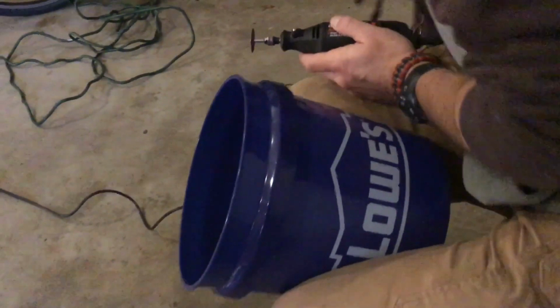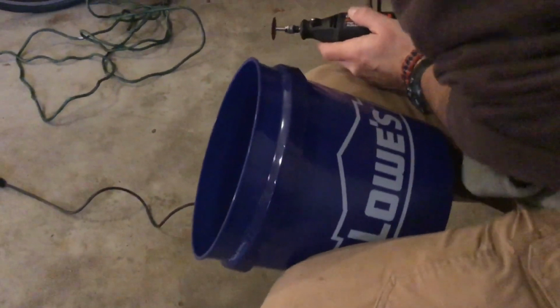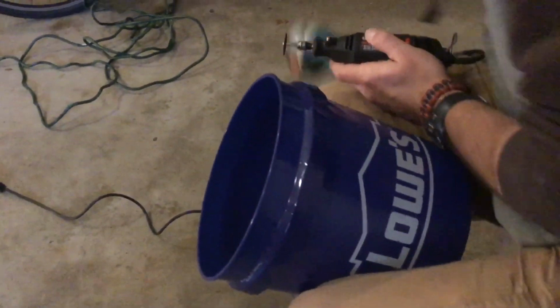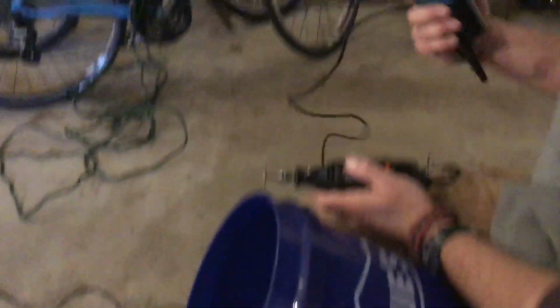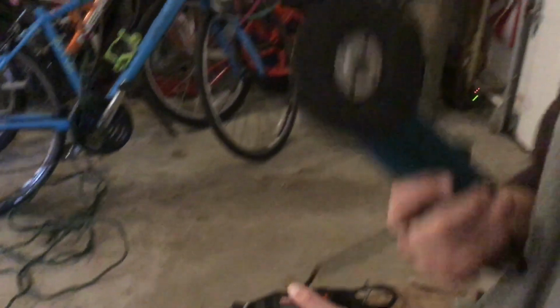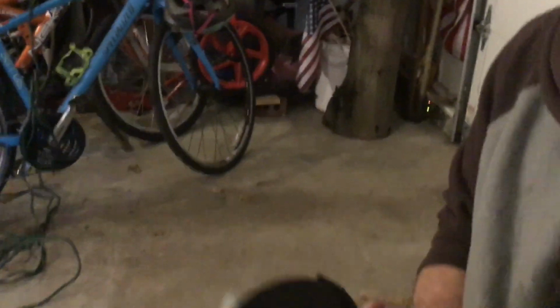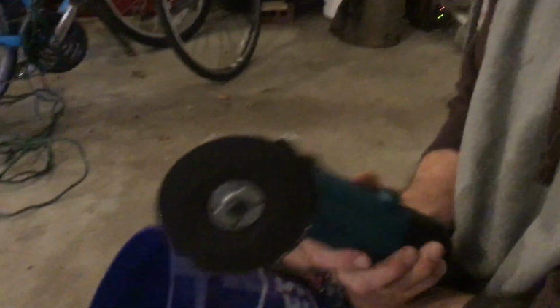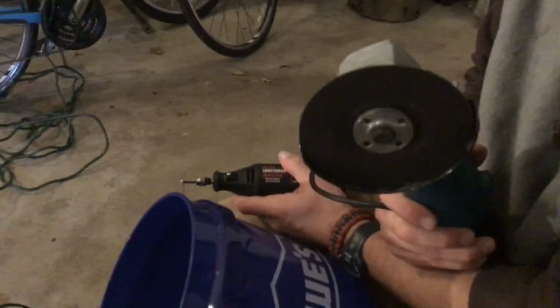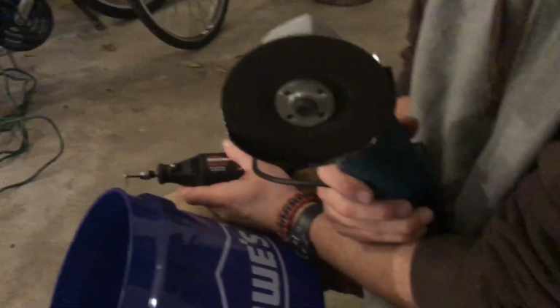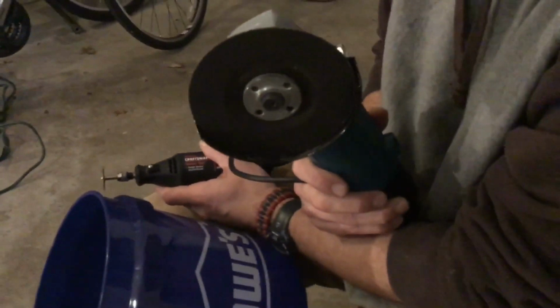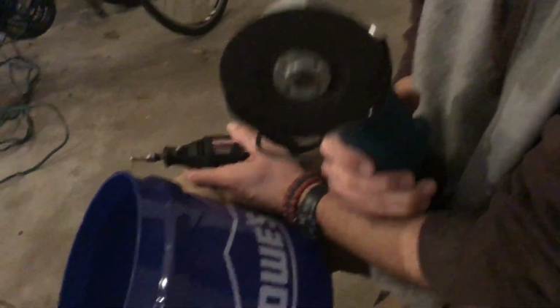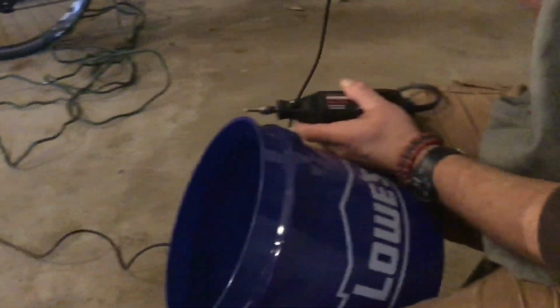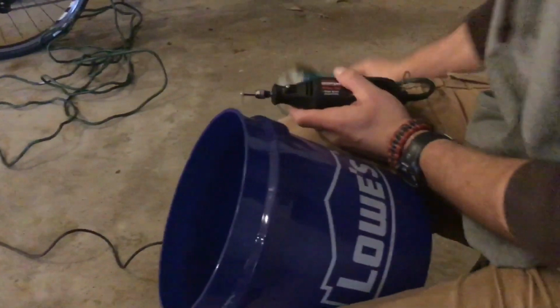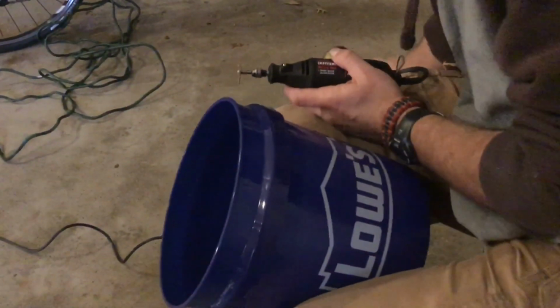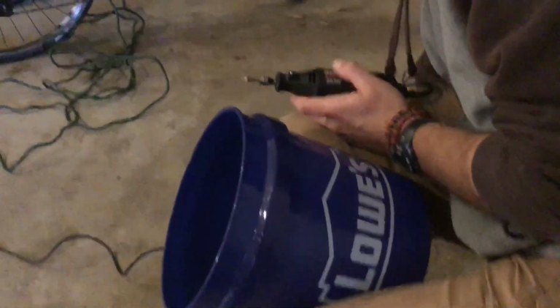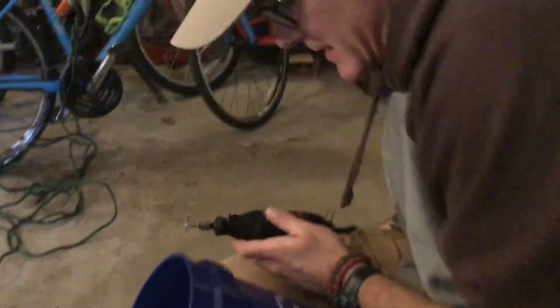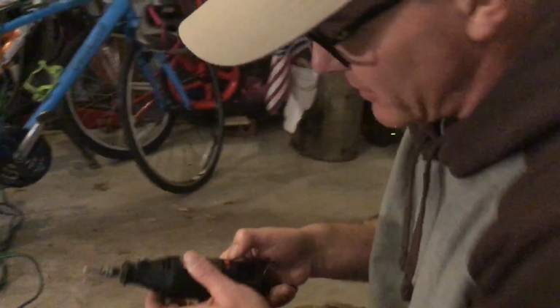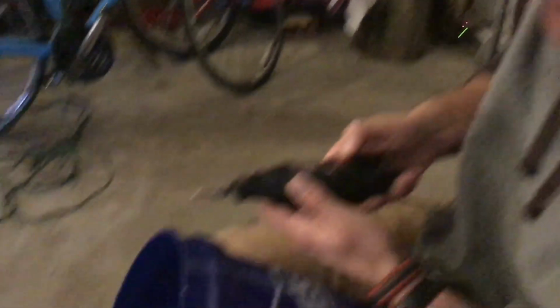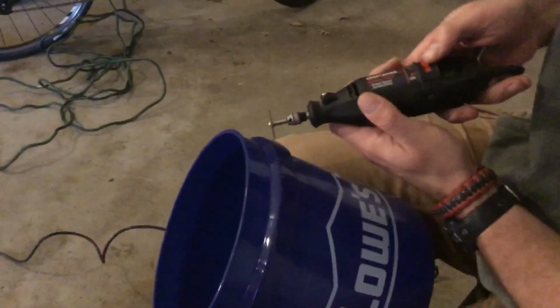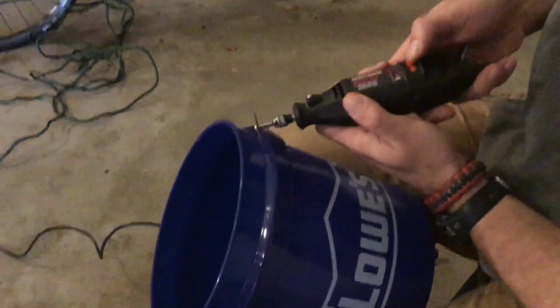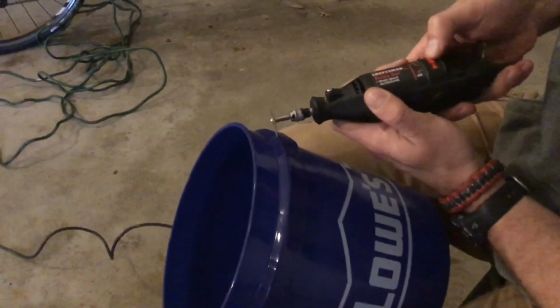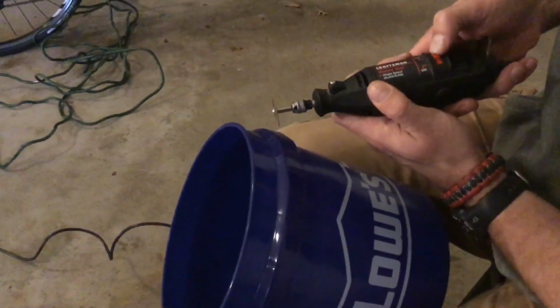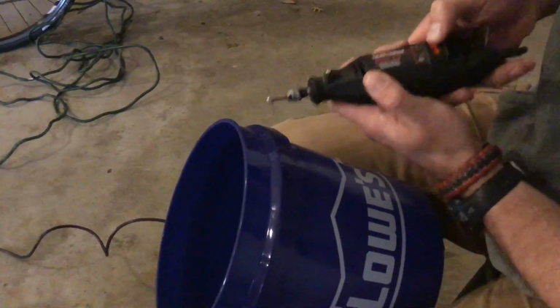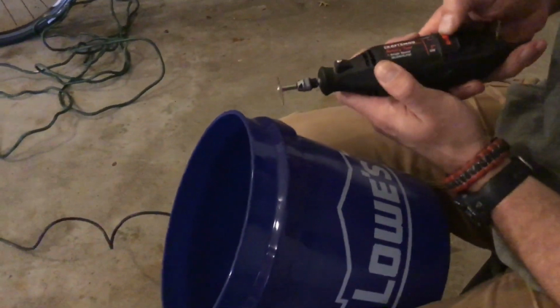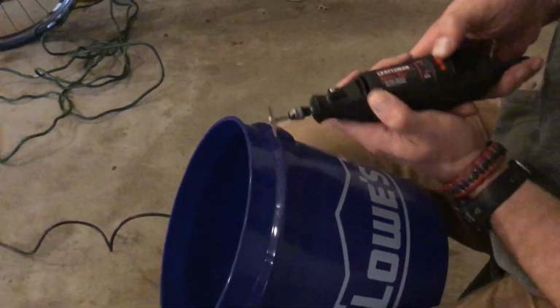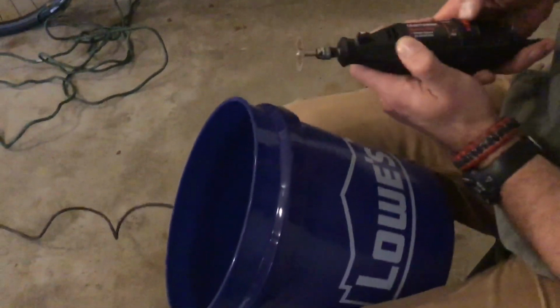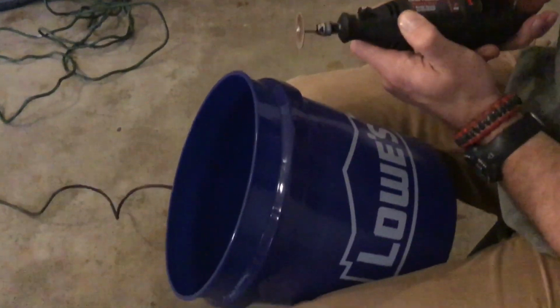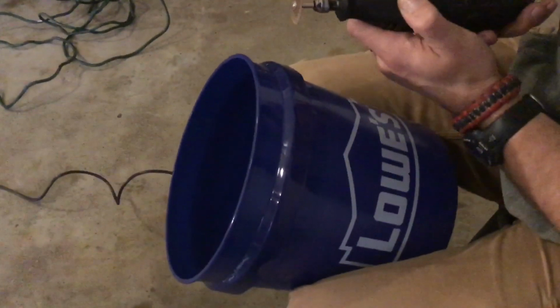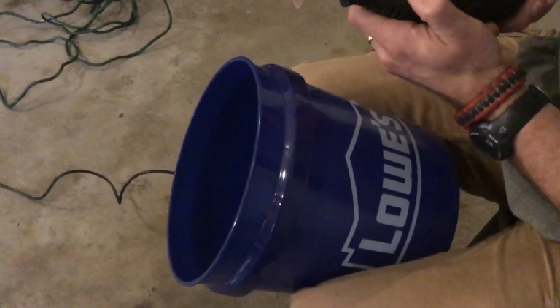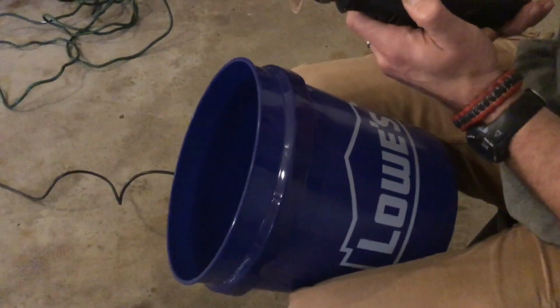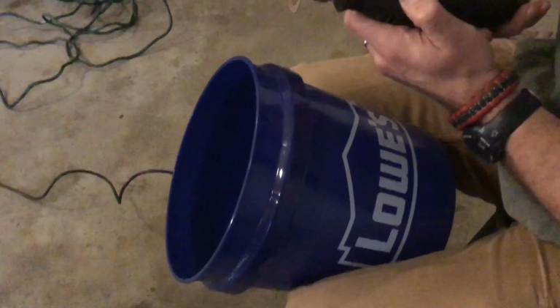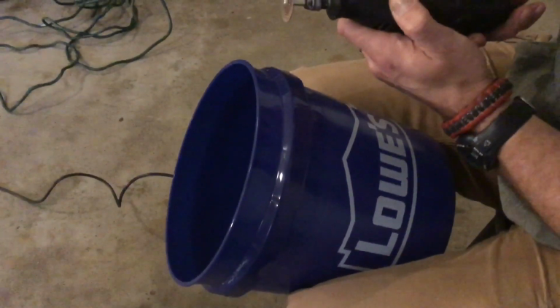With the bigger buckets, we may potentially use a grinder with the same sort of cutoff wheel. The idea is merely to just go along the edge — a little bit of sanding, a little bit of grinding — and we should be able to take that lip off. You'll never know the difference when we get done painting.